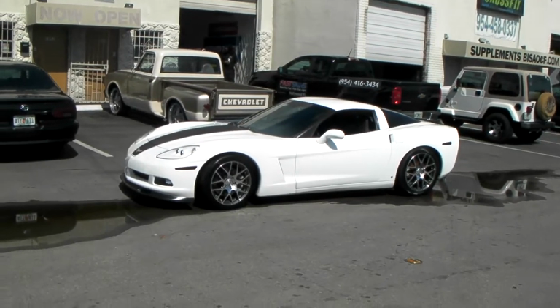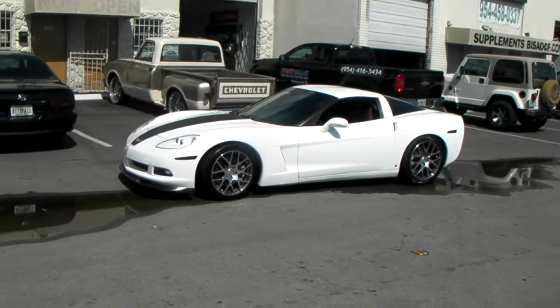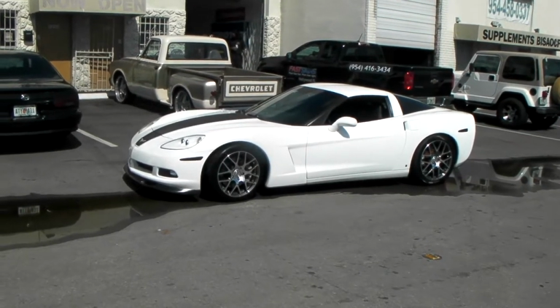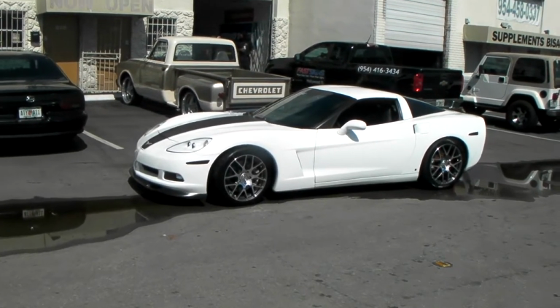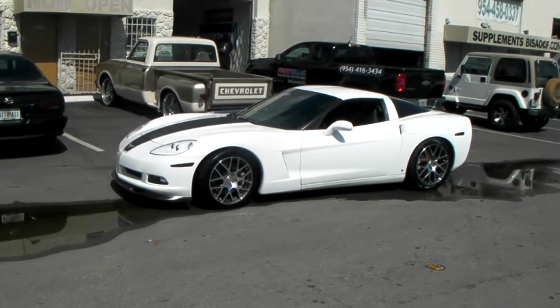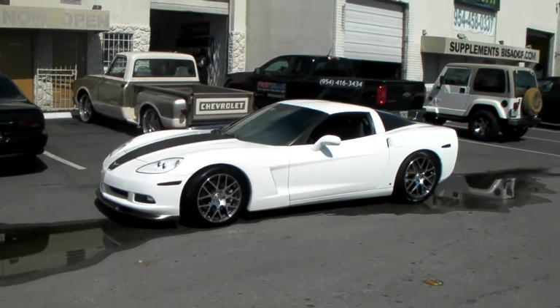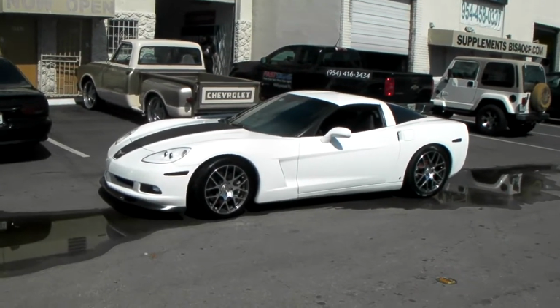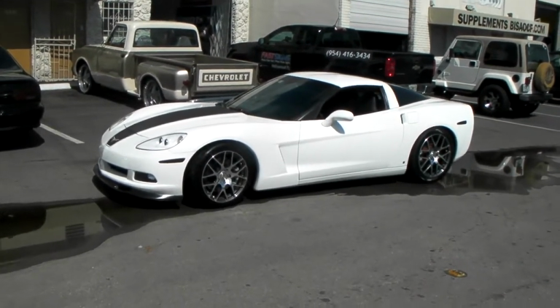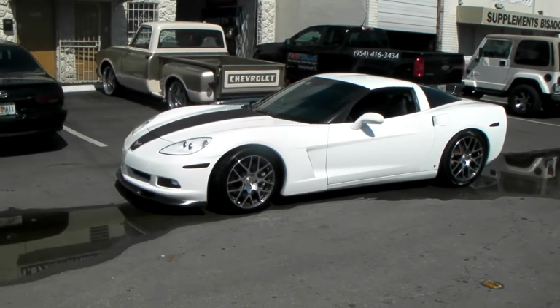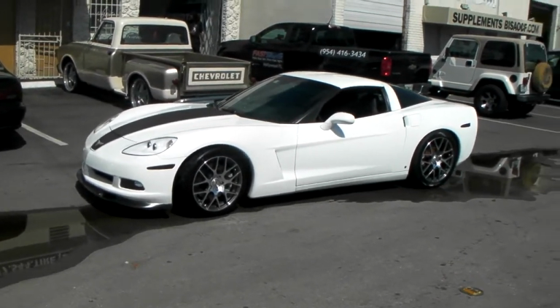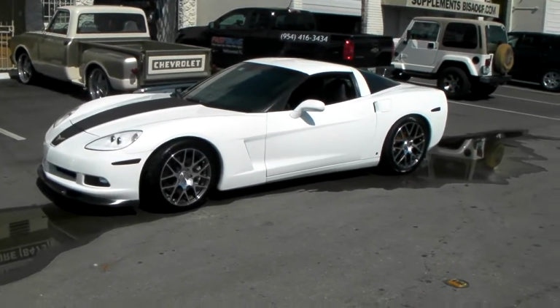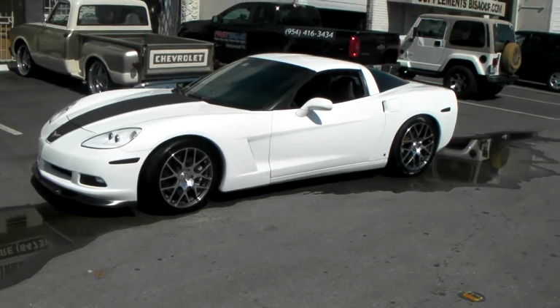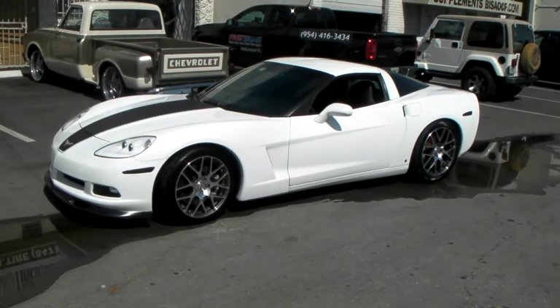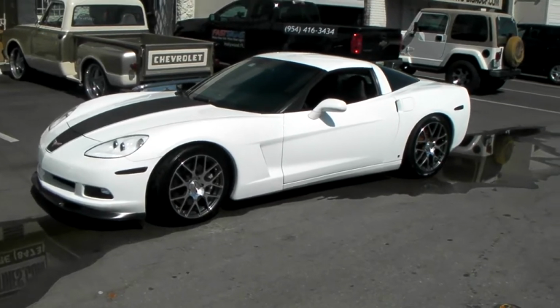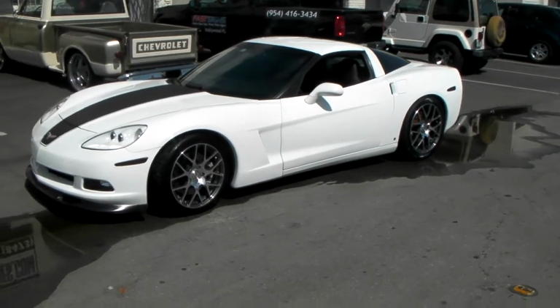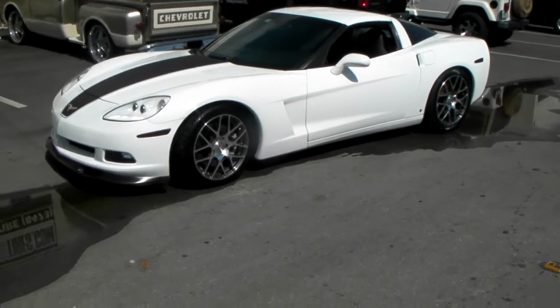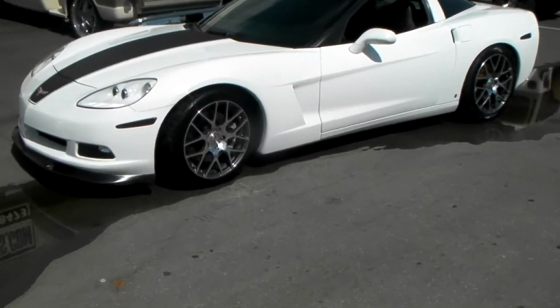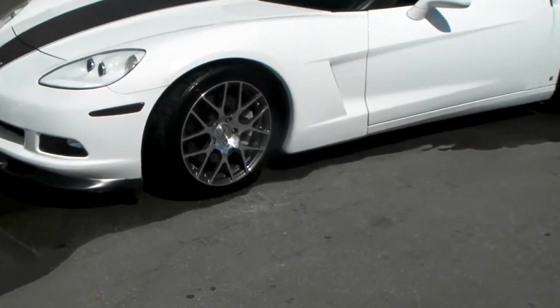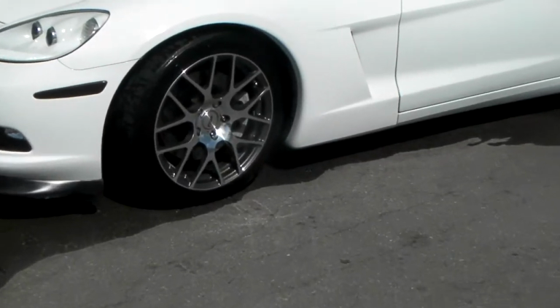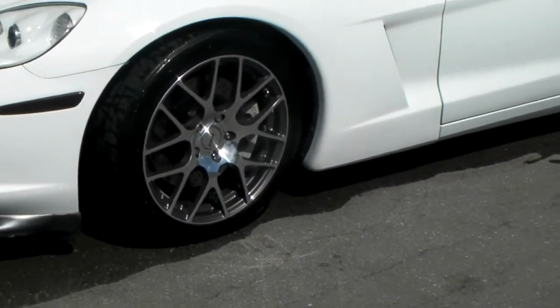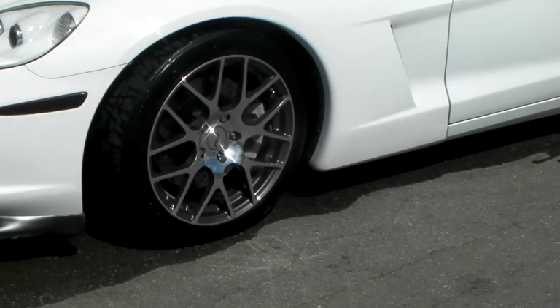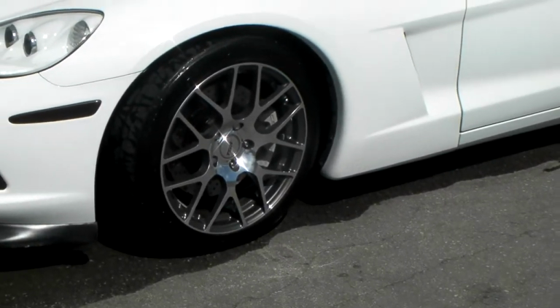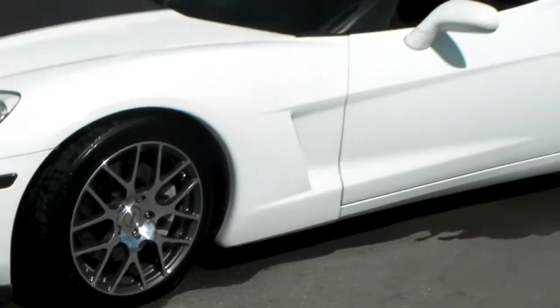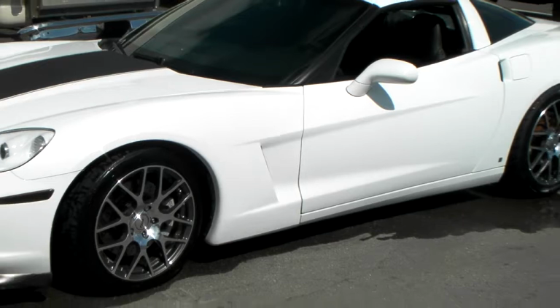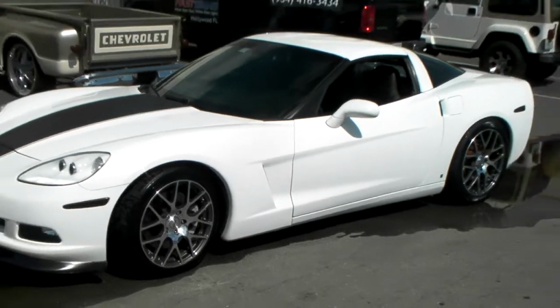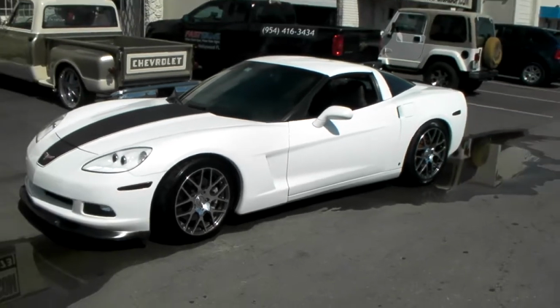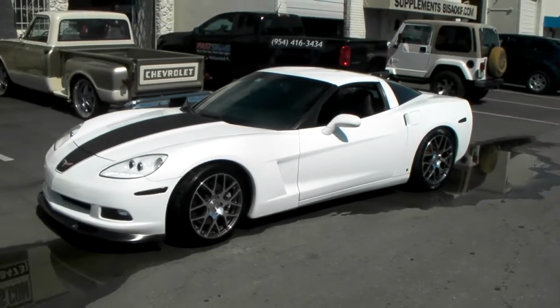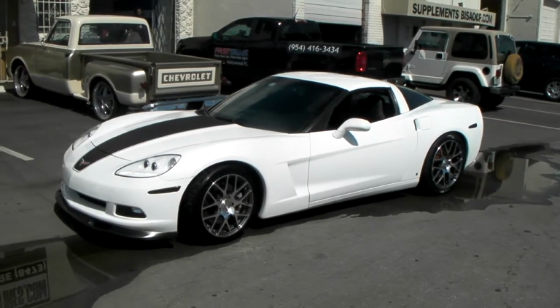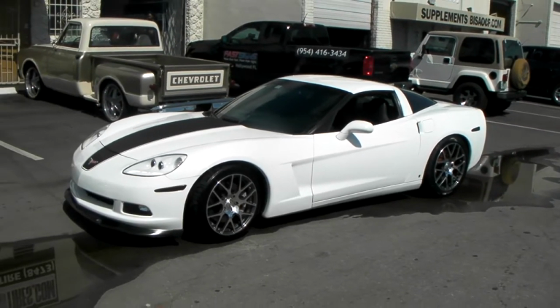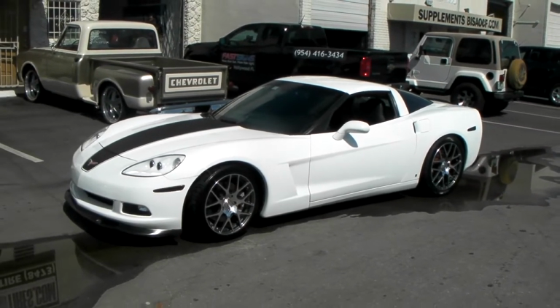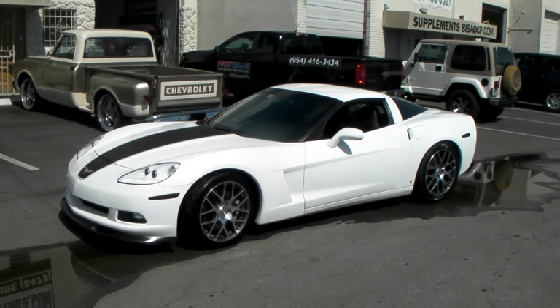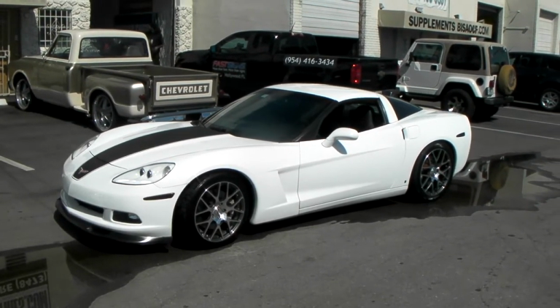It's your boy KB from Delzant Tires TV. Right now we're looking at a Corvette C6. It's got the Nurburgring machine gun metal — 19 inch in the front, 20 inch in the back. Great looking wheel, great looking vehicle.